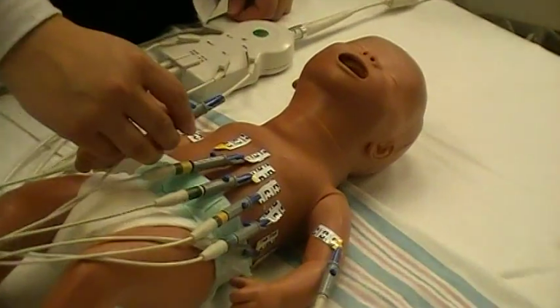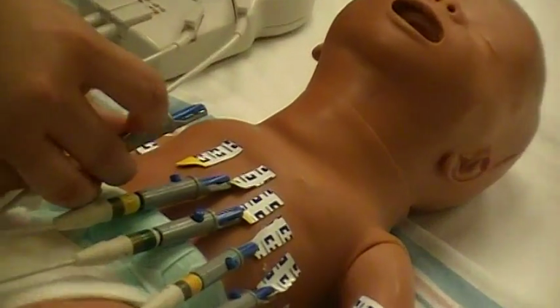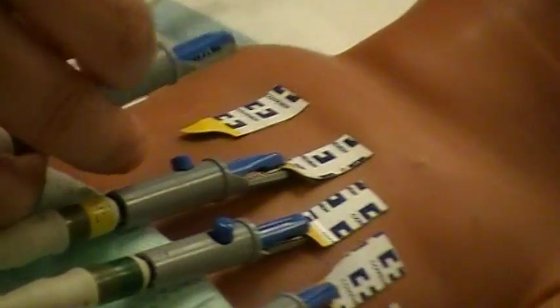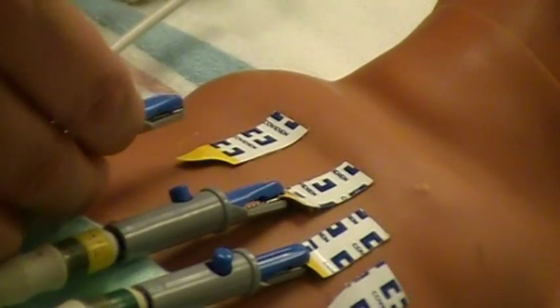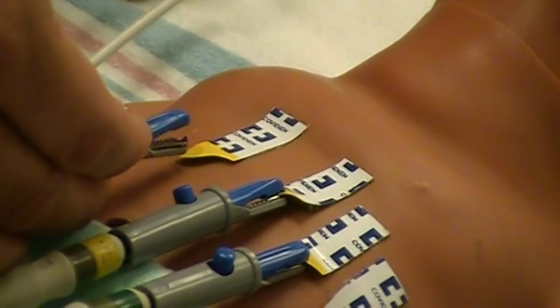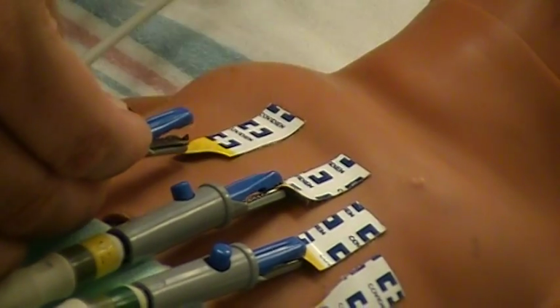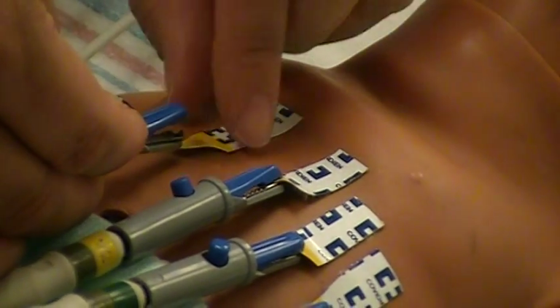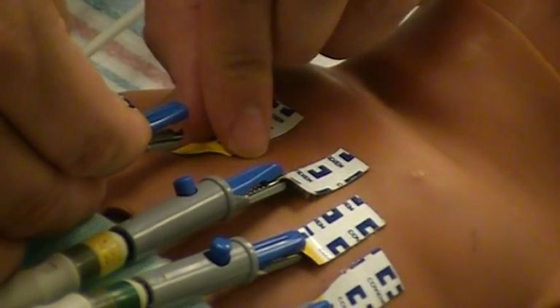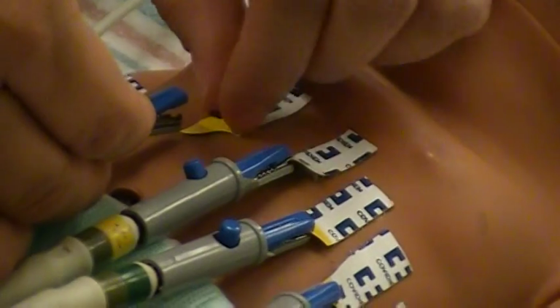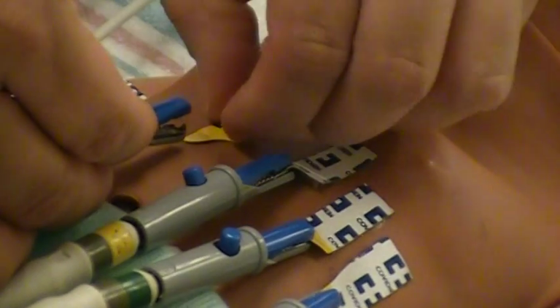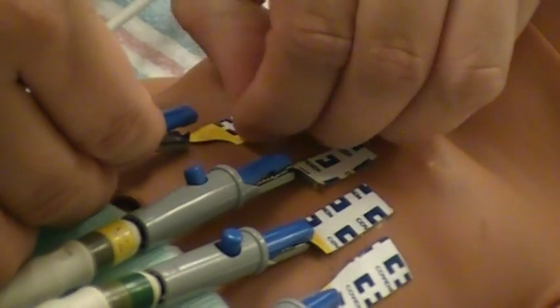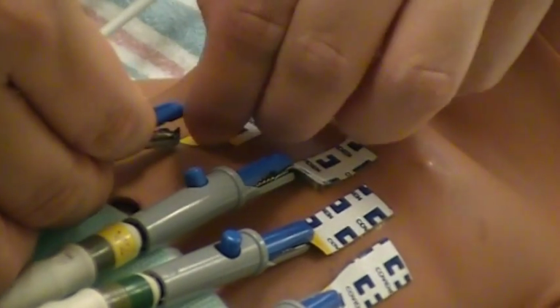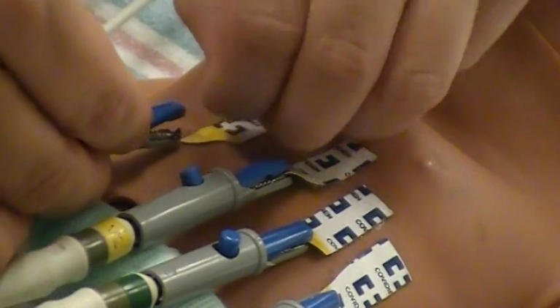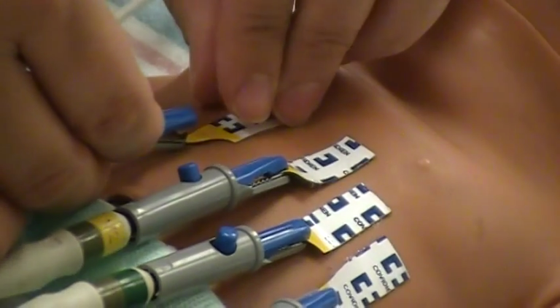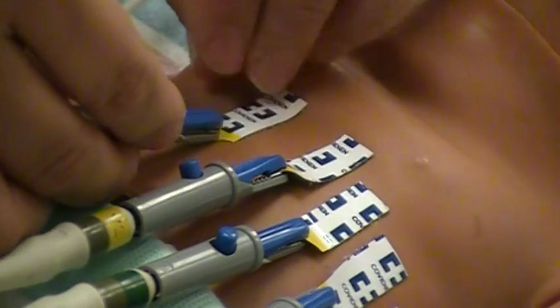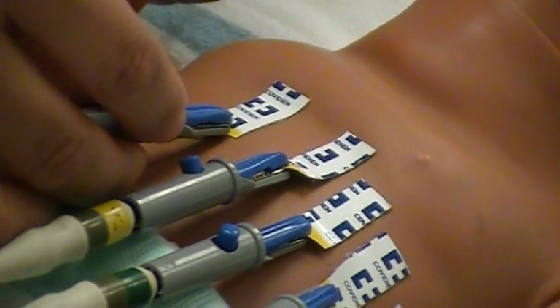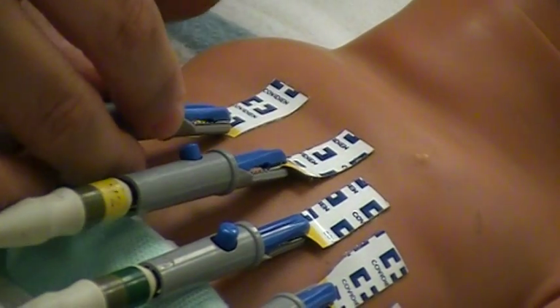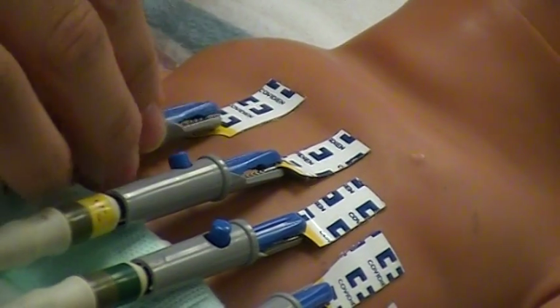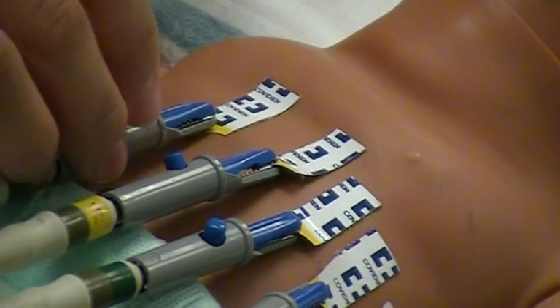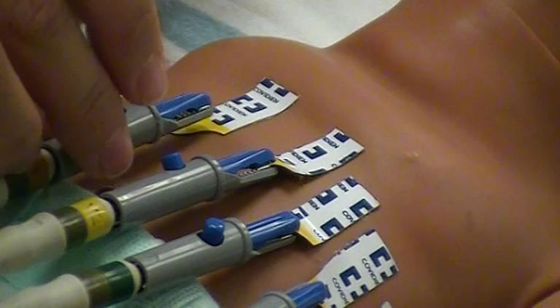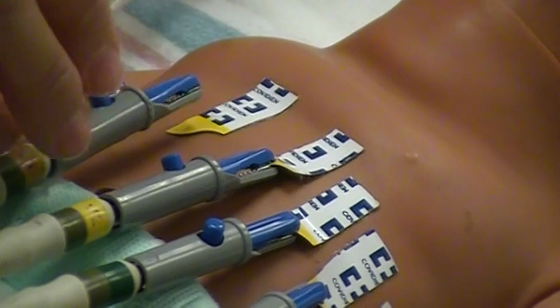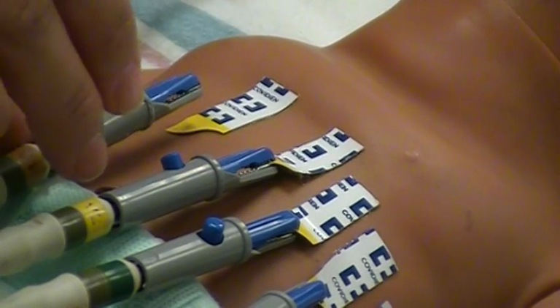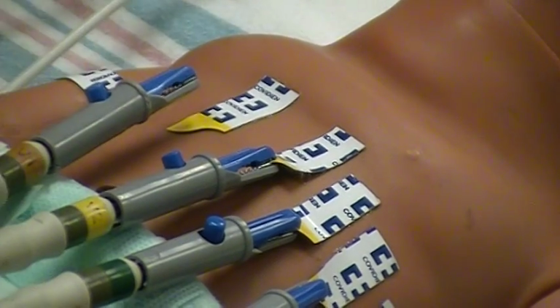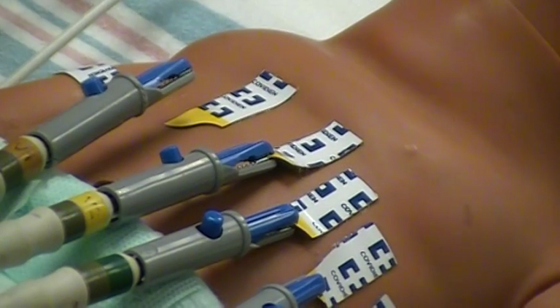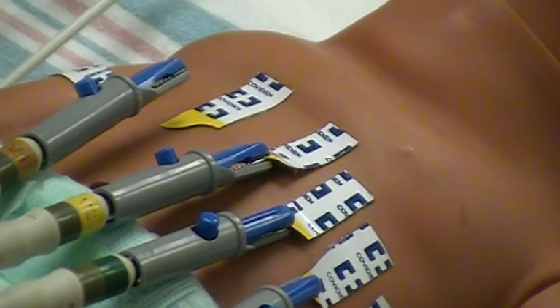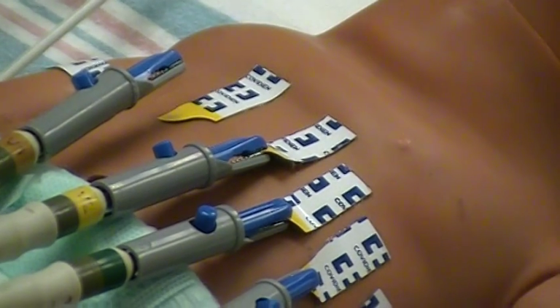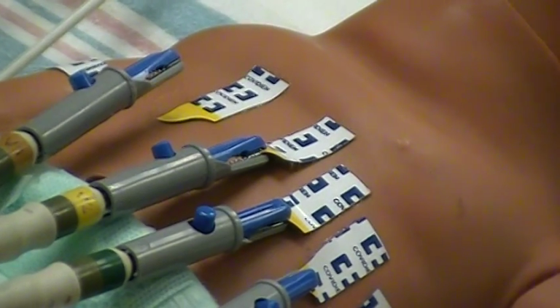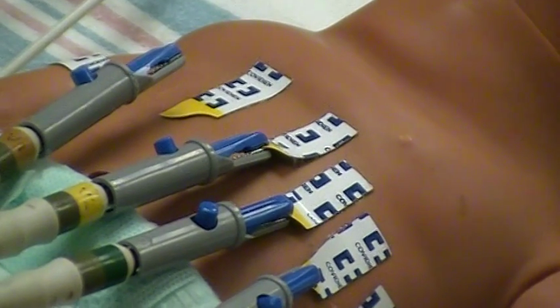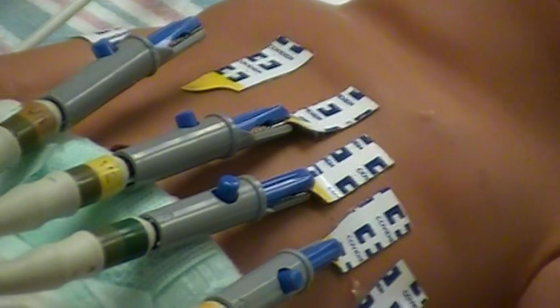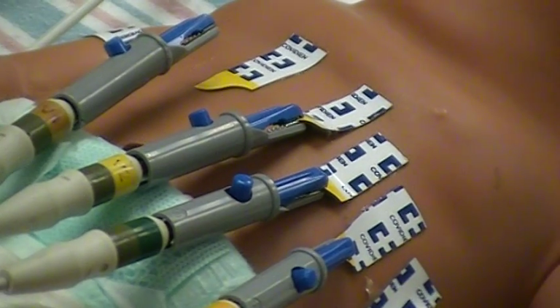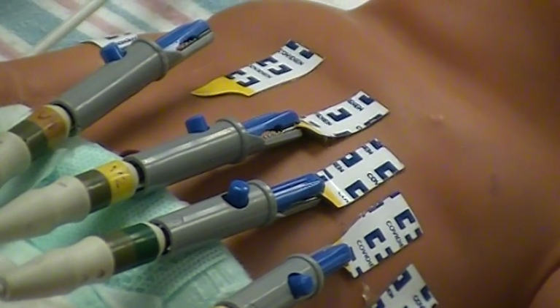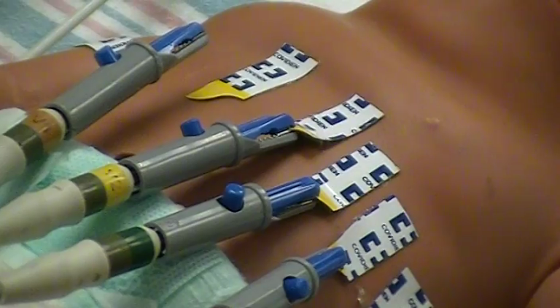The alligator clips need to be positioned correctly on the patient's chest. The blue part of the alligator clamp needs to be up. You can remember this as blue sky — blue goes up.